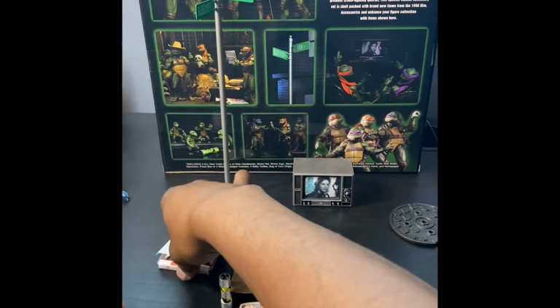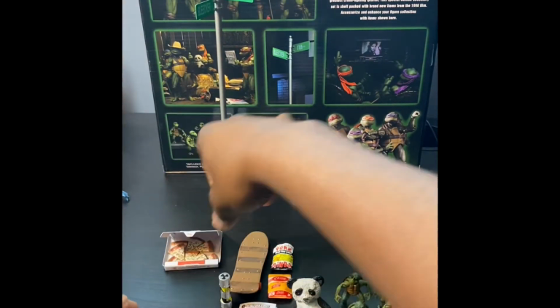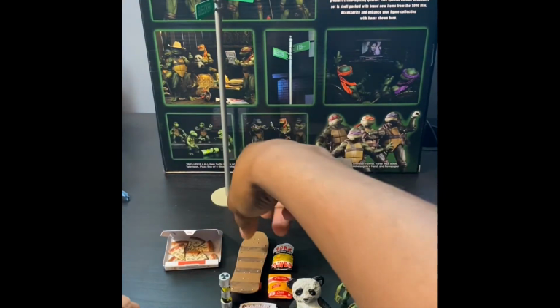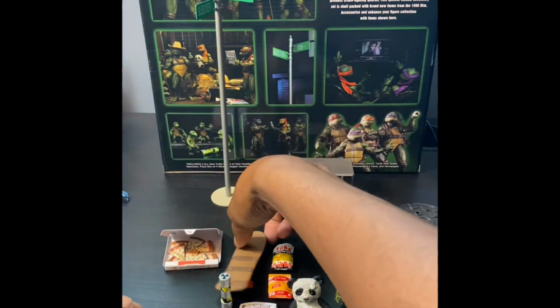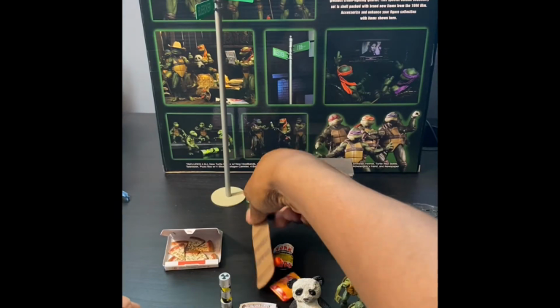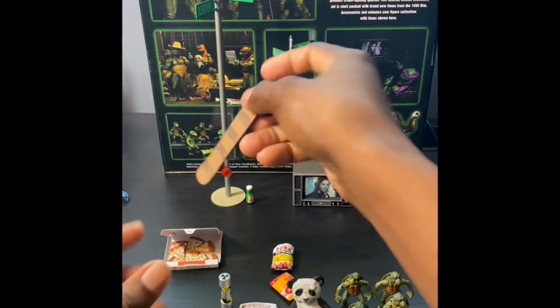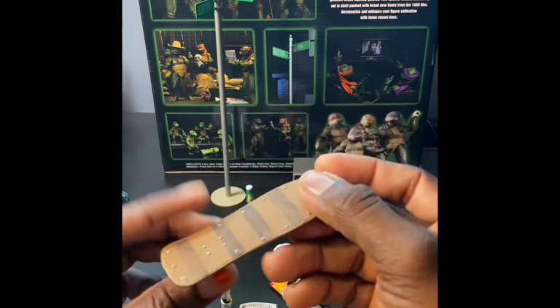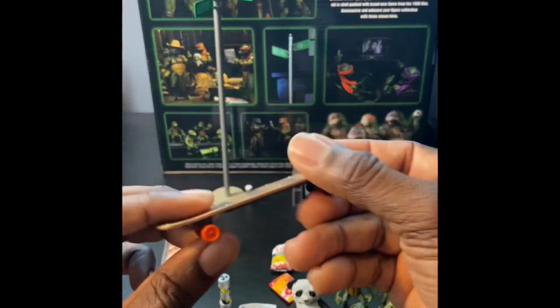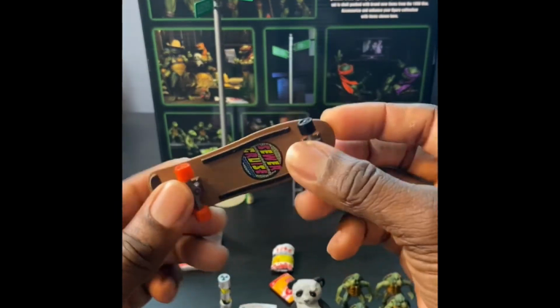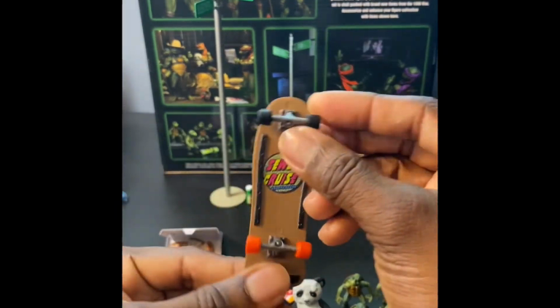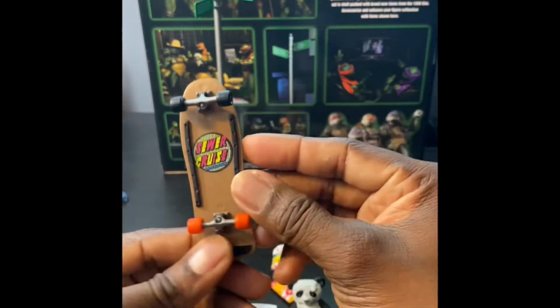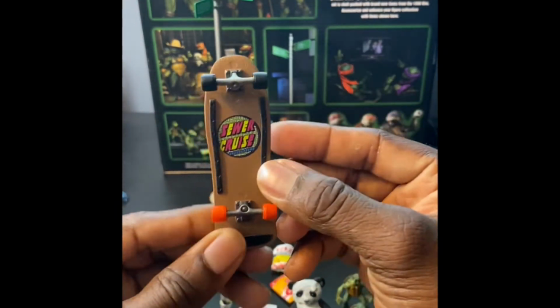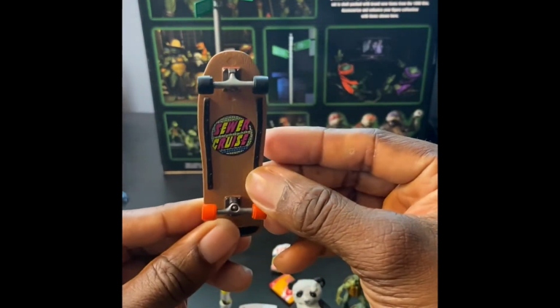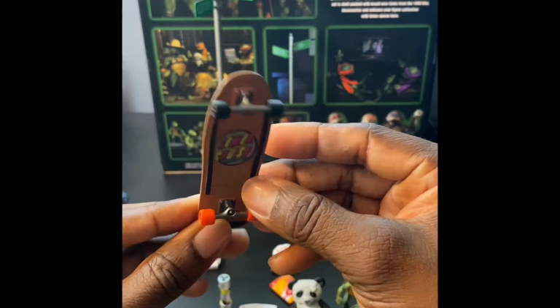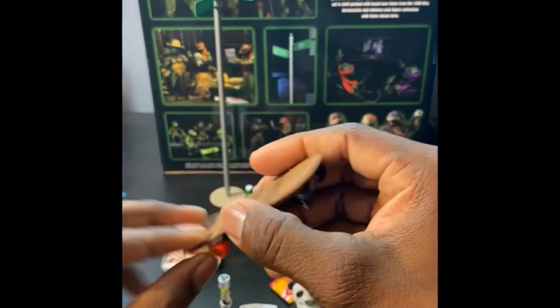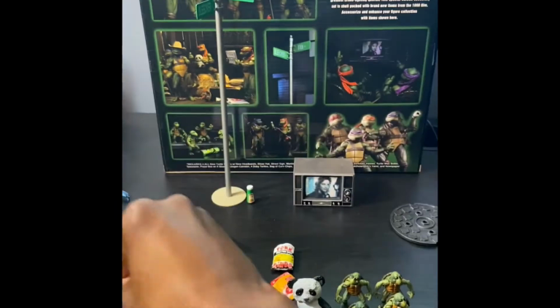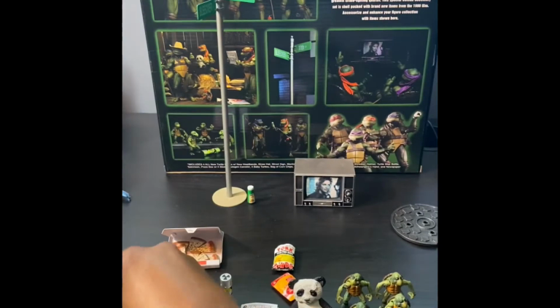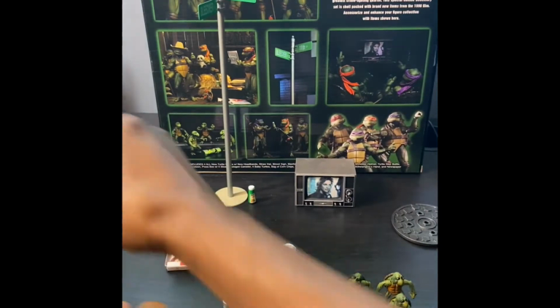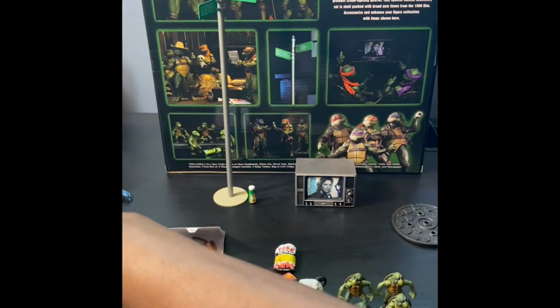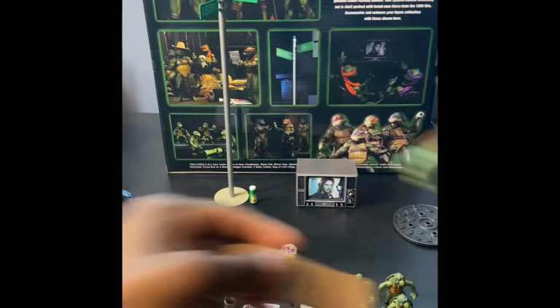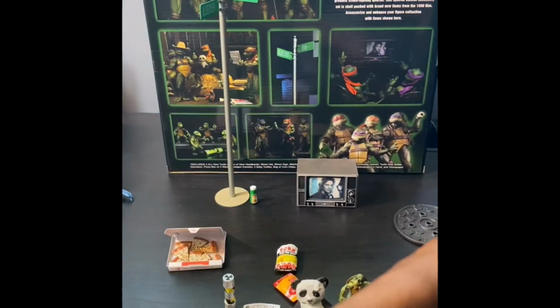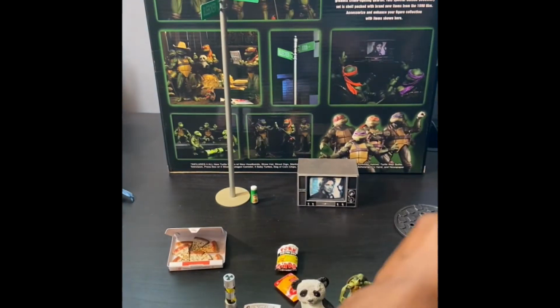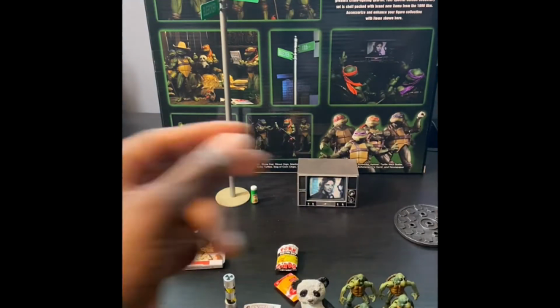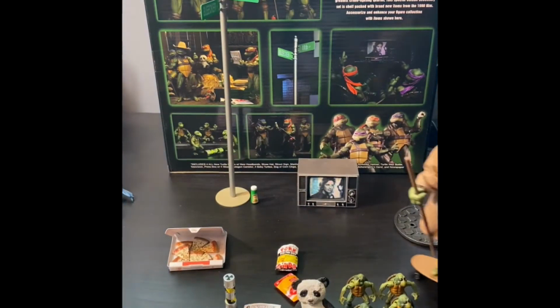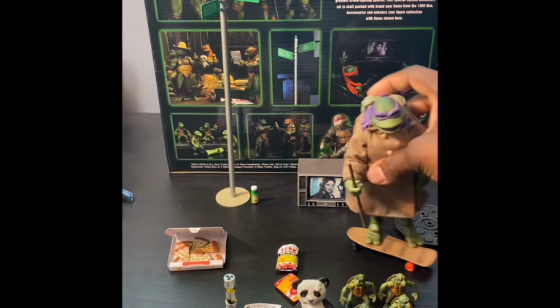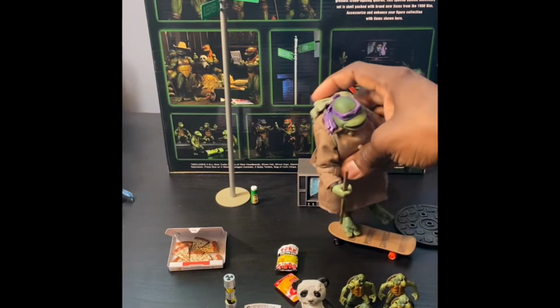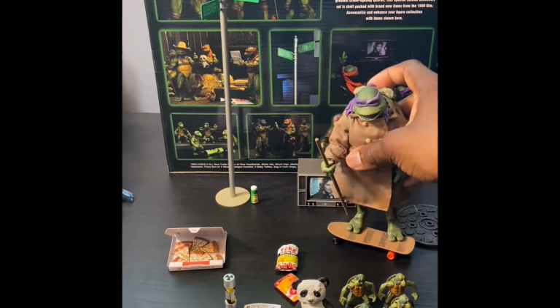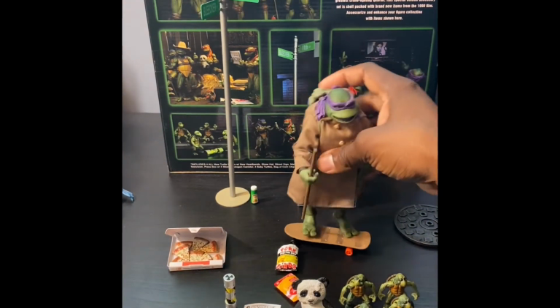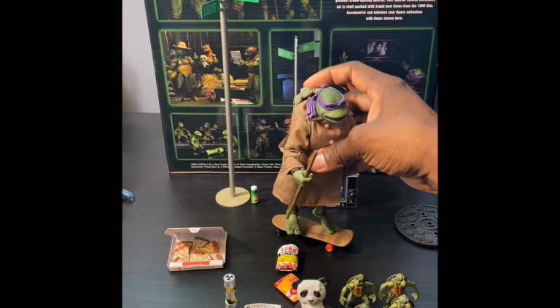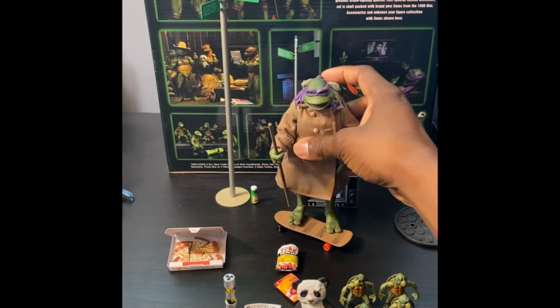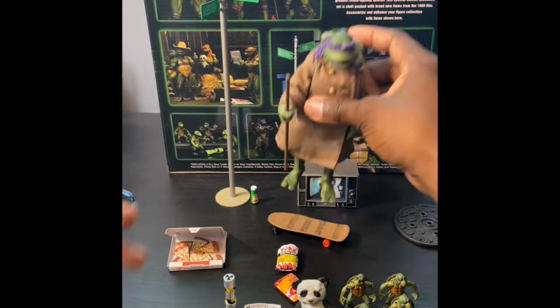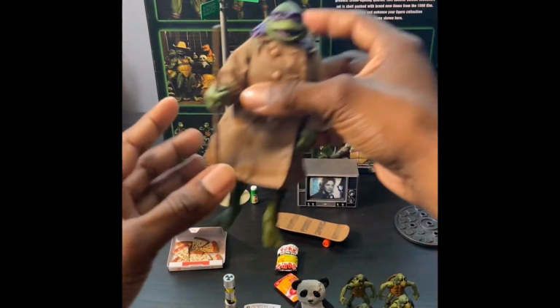Next we got this rad skateboard - I love this. 'Sewer Cruise' - get one of the turtles skating around on that bad boy. Donnie's got some tricks since I had Donnie out here.